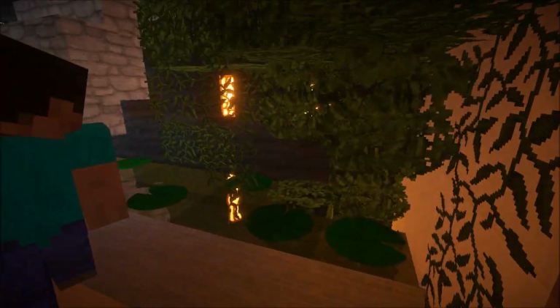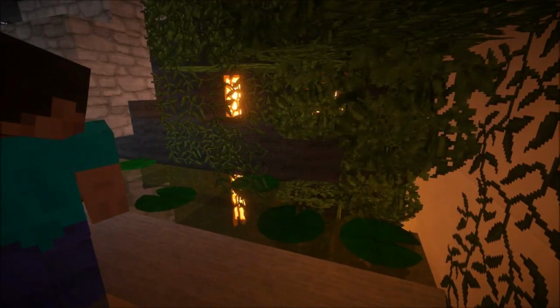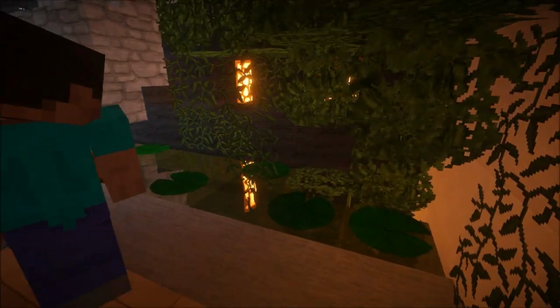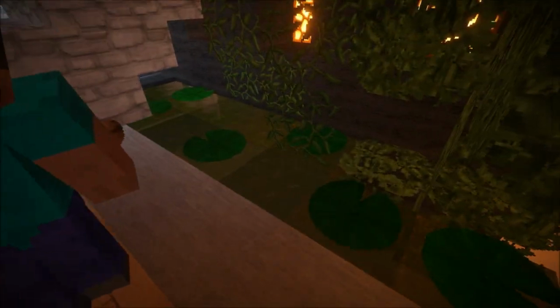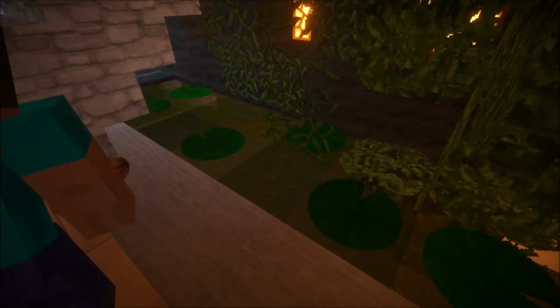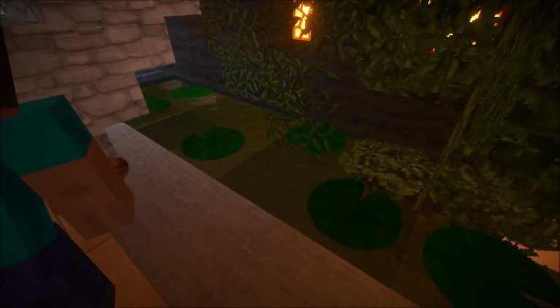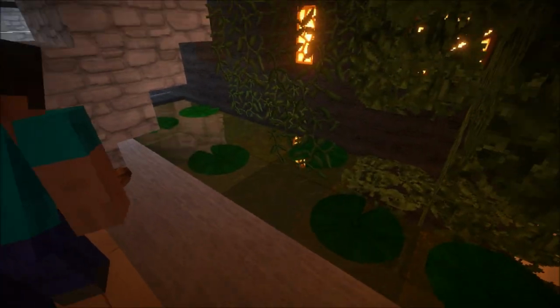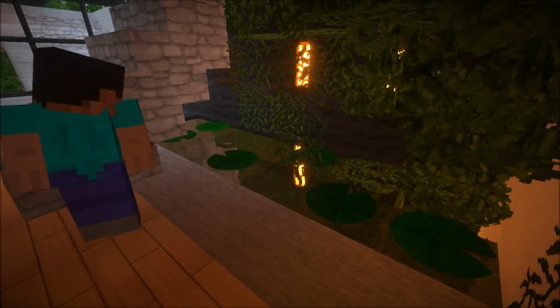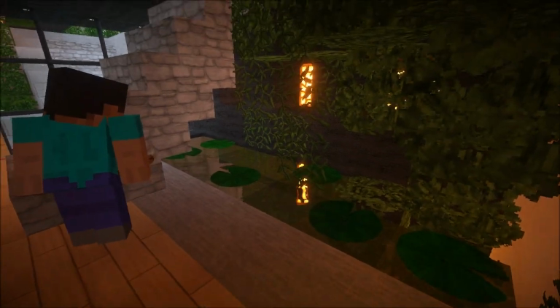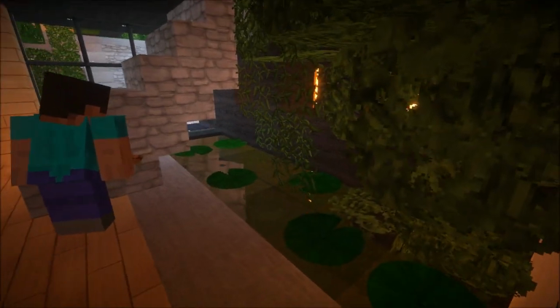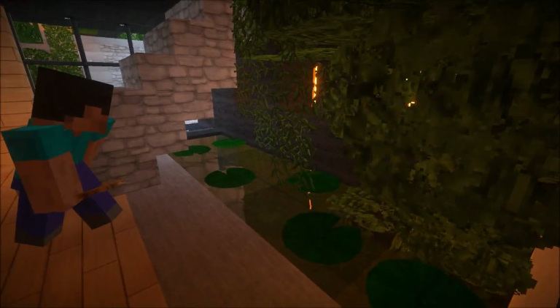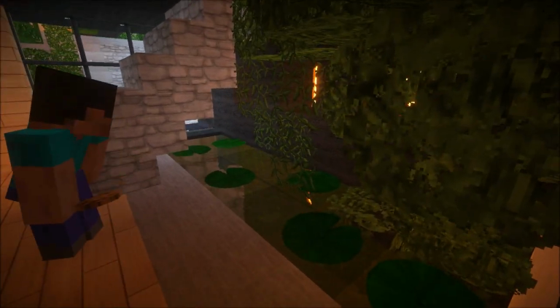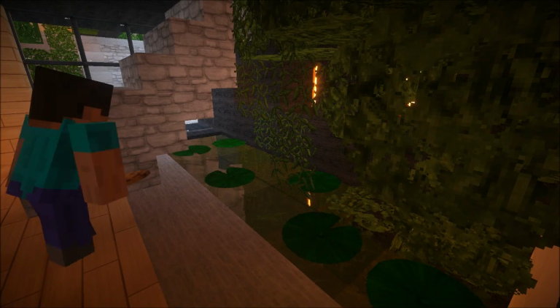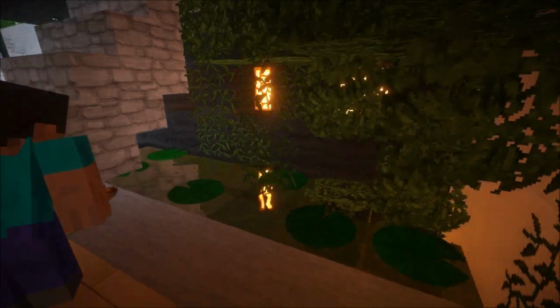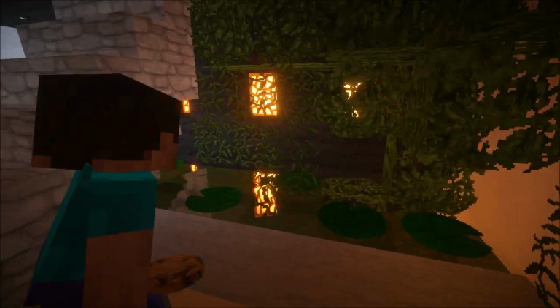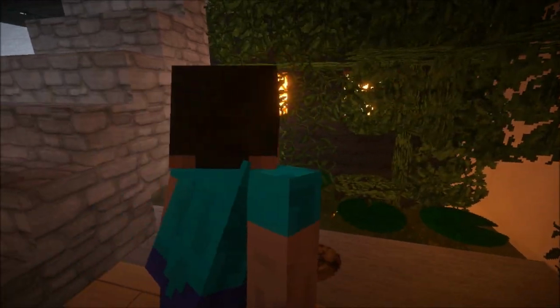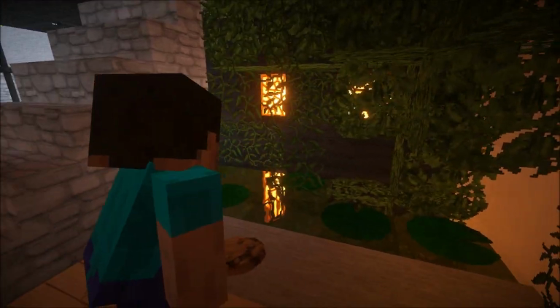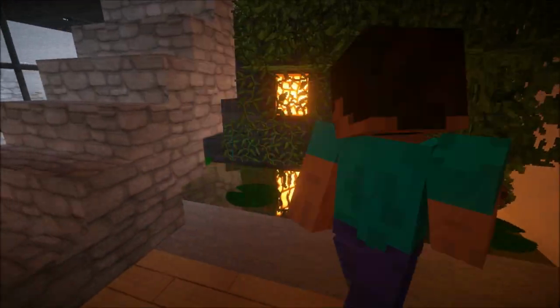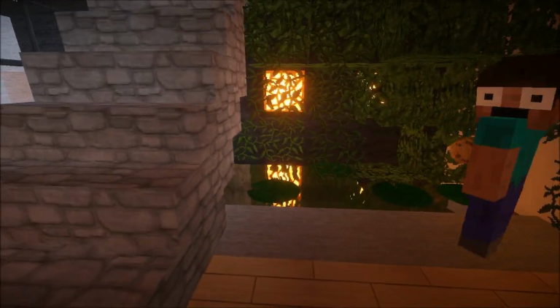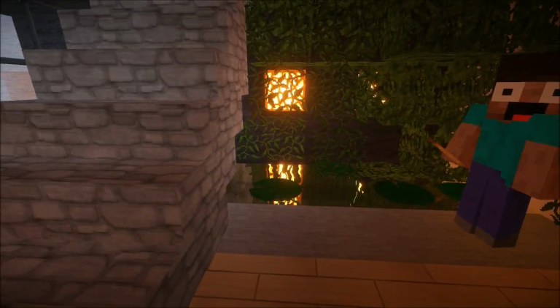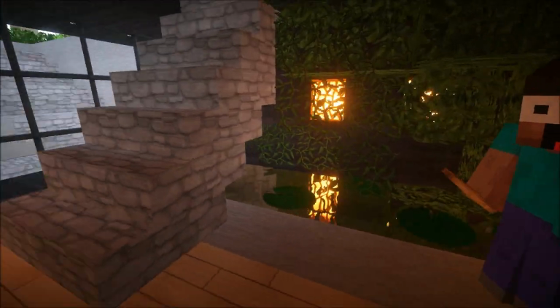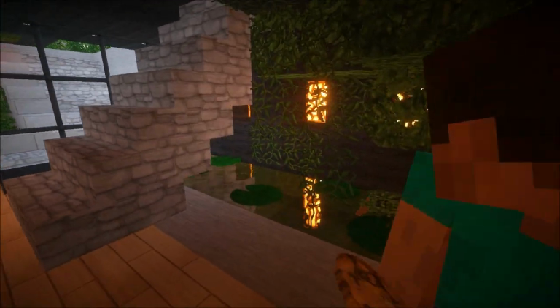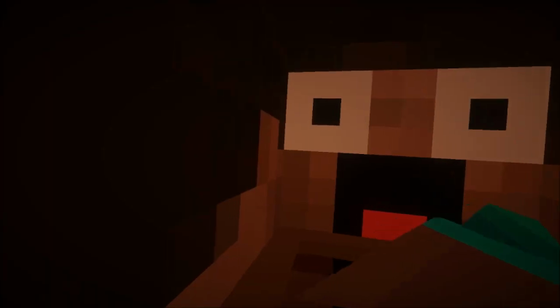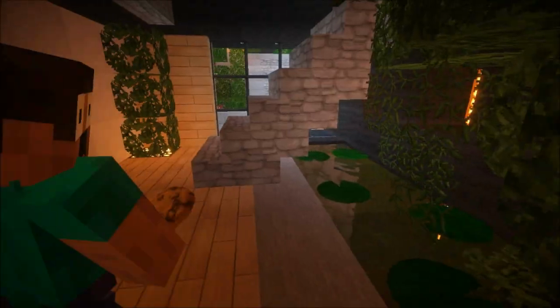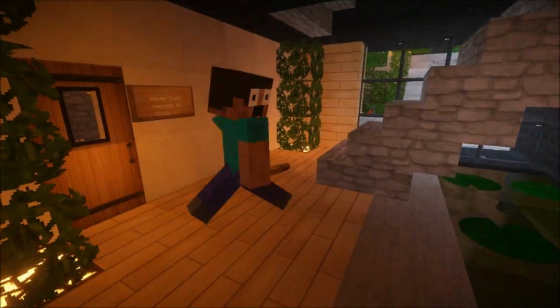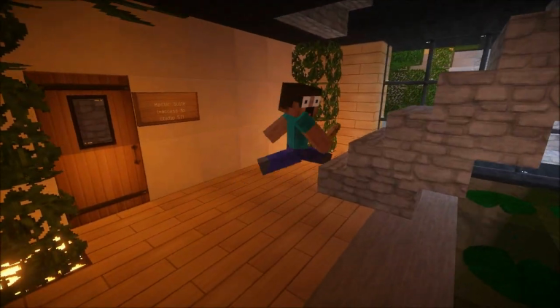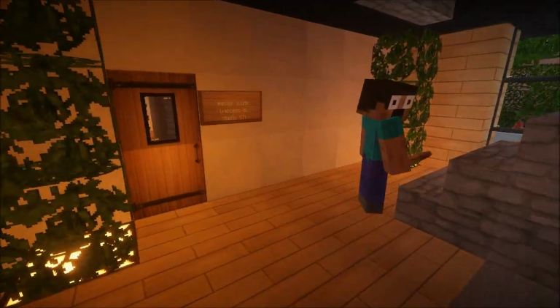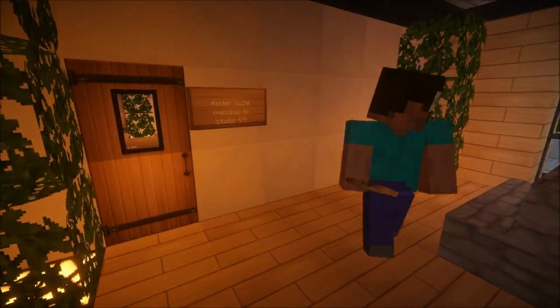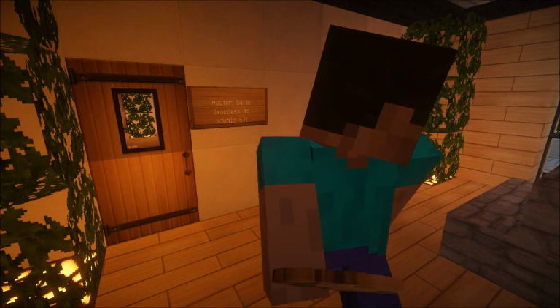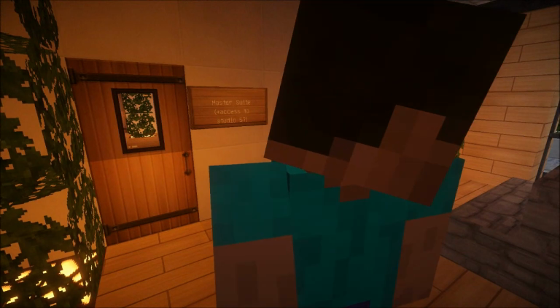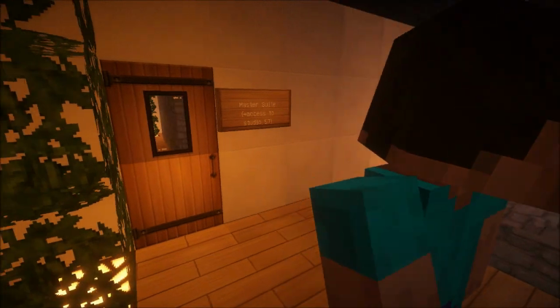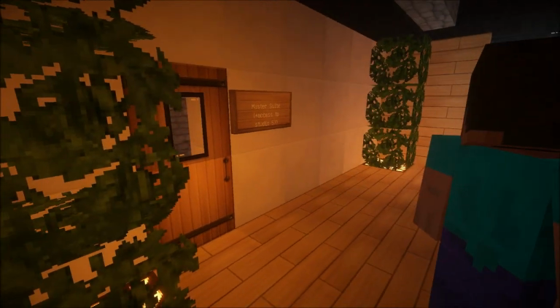The water feature here with the shader mod on — can you see the light in the background? Oh my god. That is freaking beautiful.